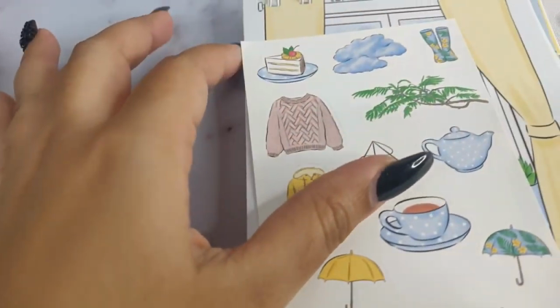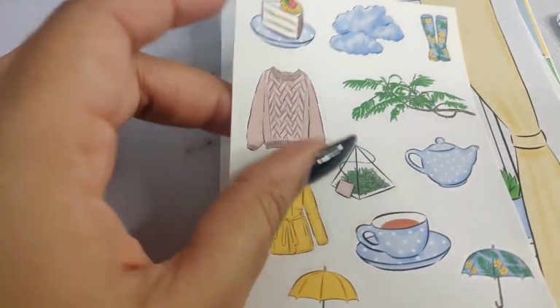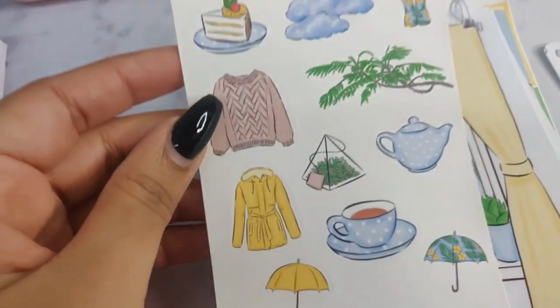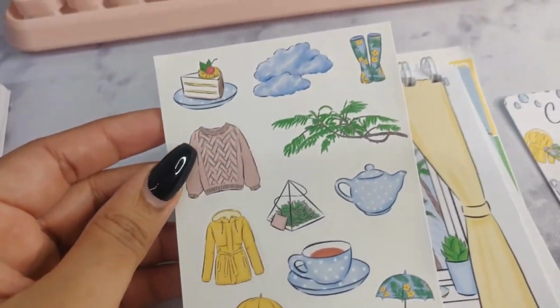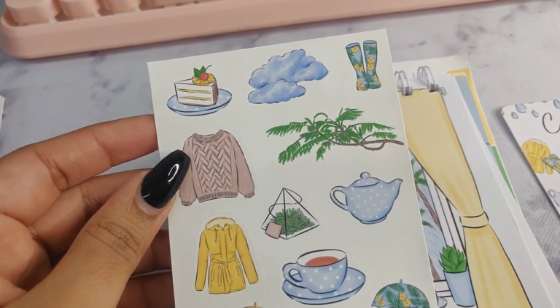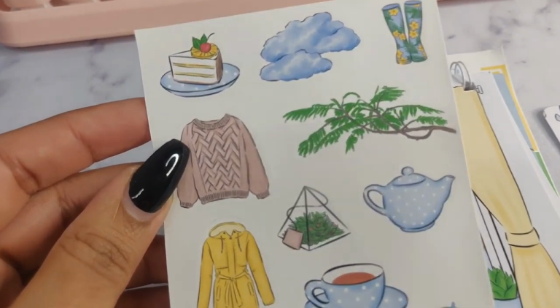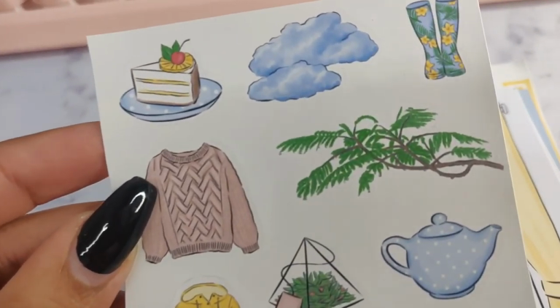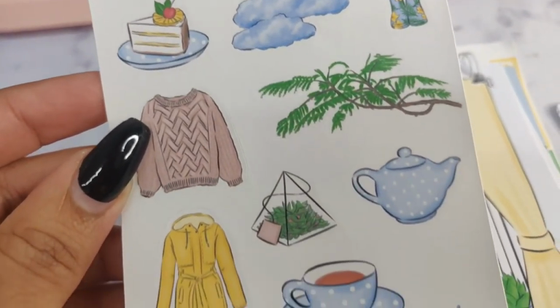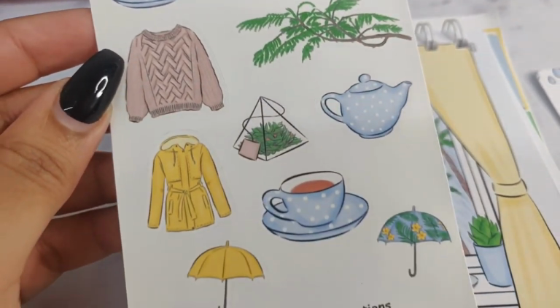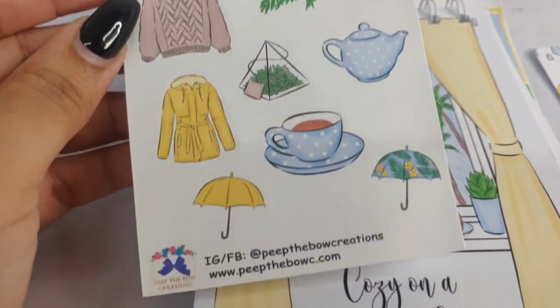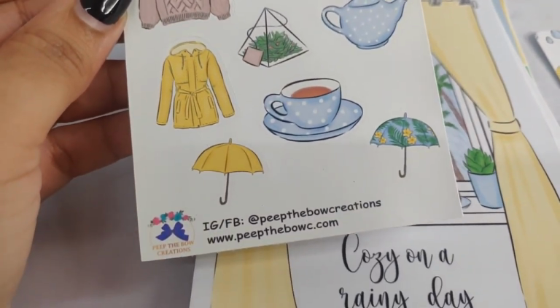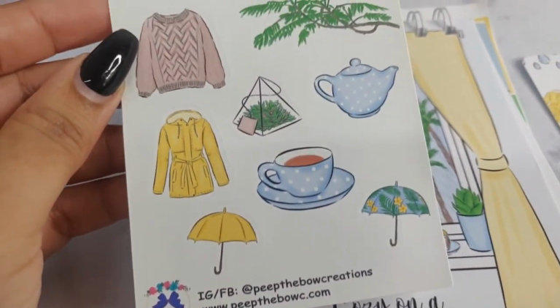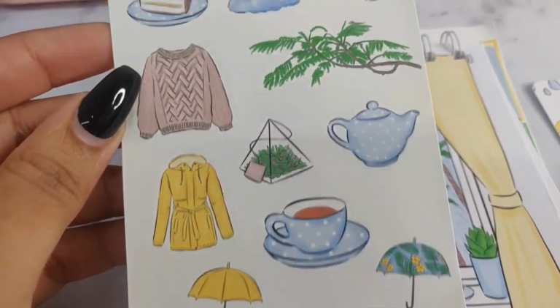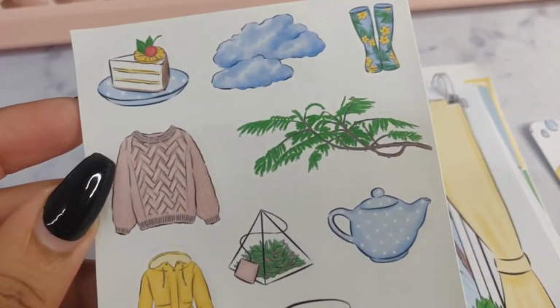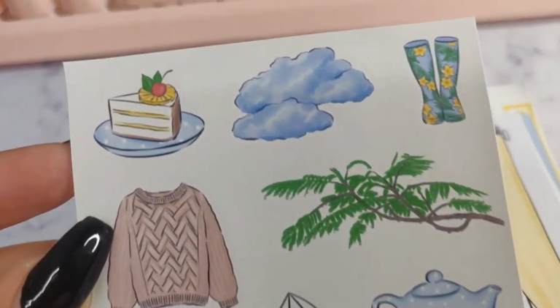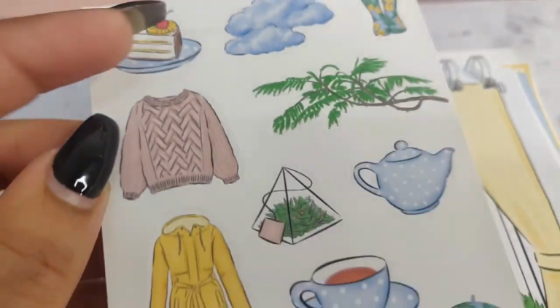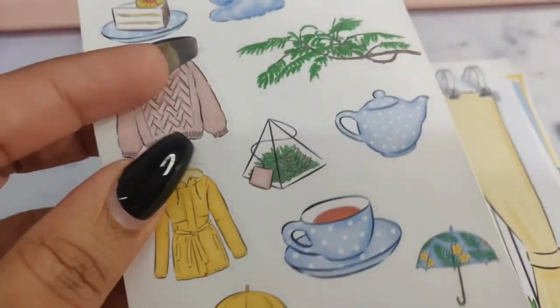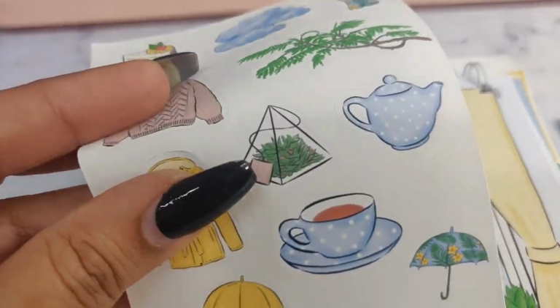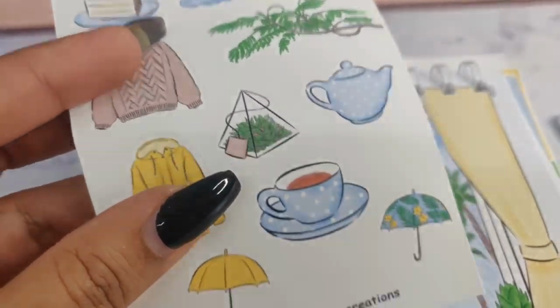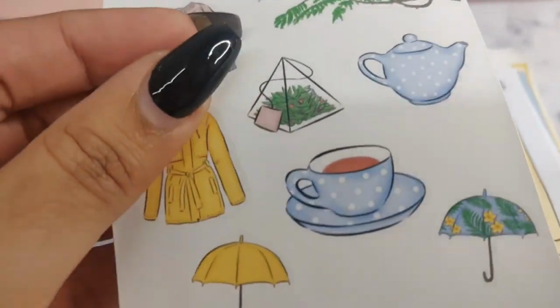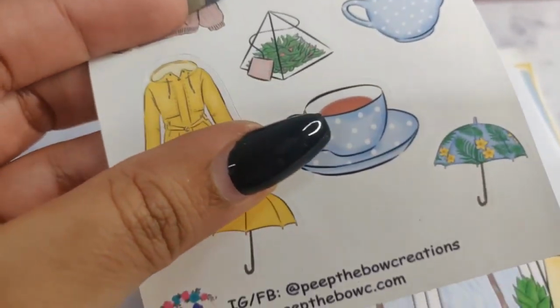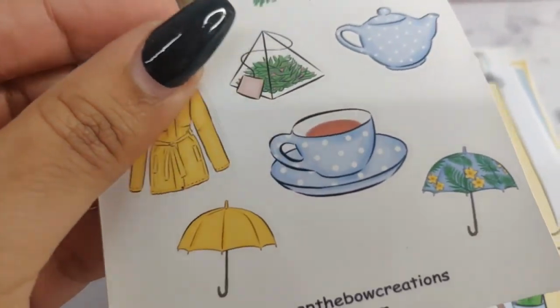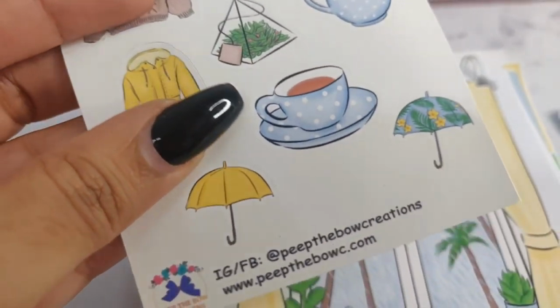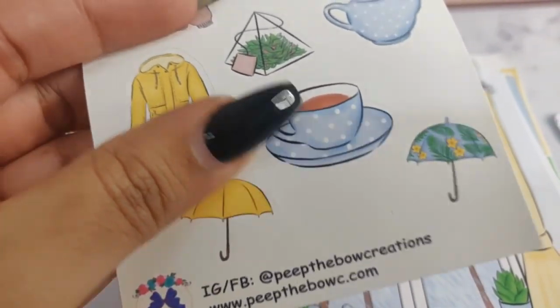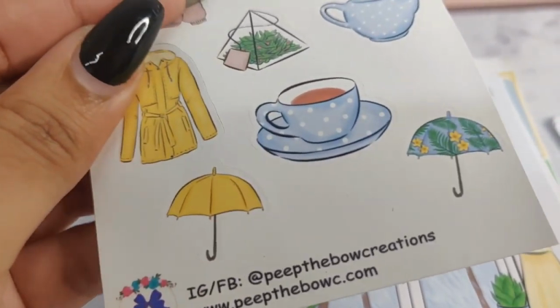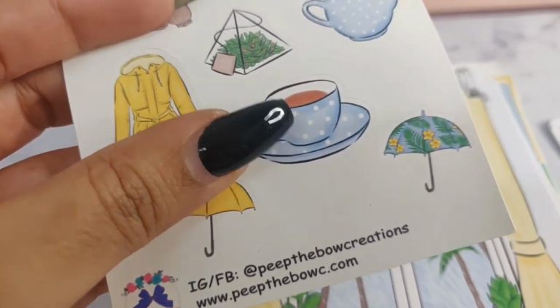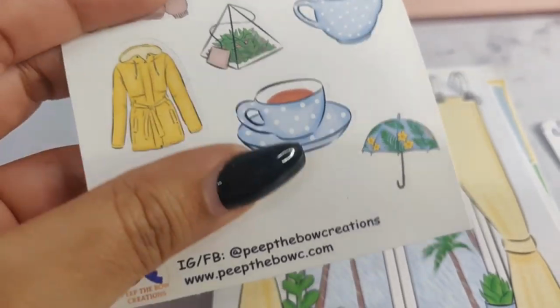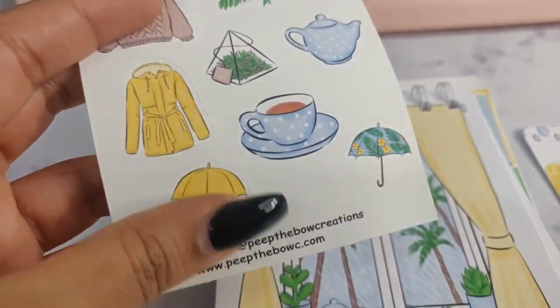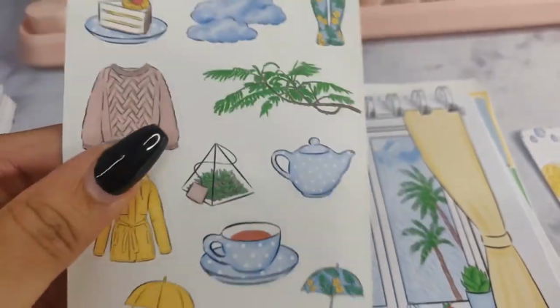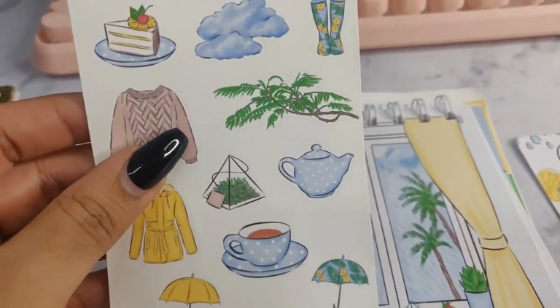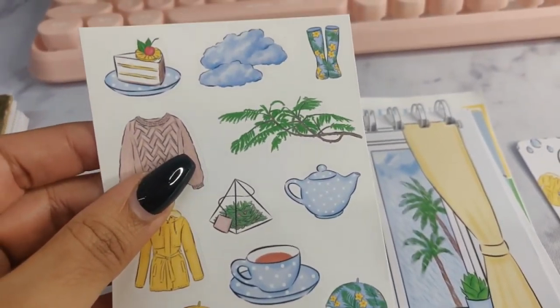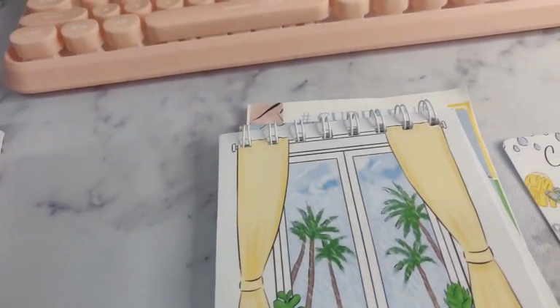And then we move on to the sticker sheet, which basically has all of the prints that I just showed you in the flakes. These are stickers and it's a really nice matte smooth finish. Really nice. Can't wait to put these in my planner.